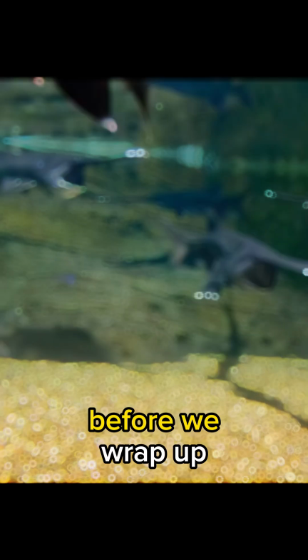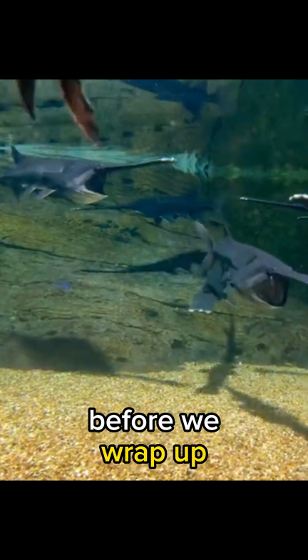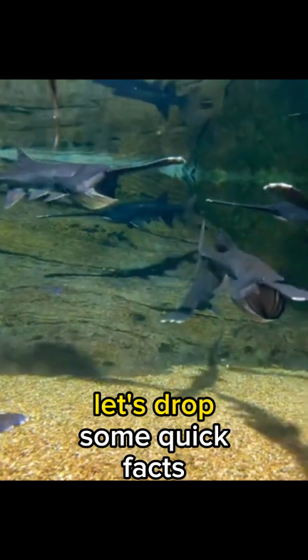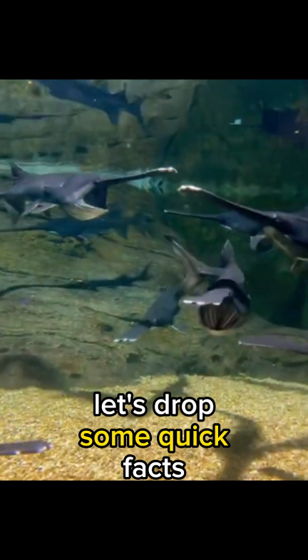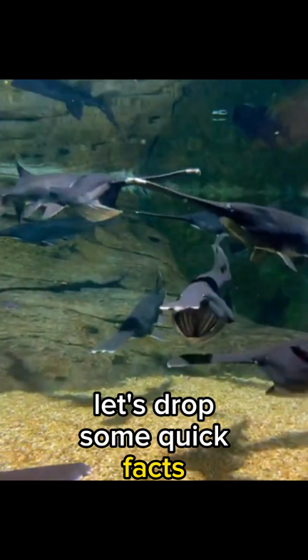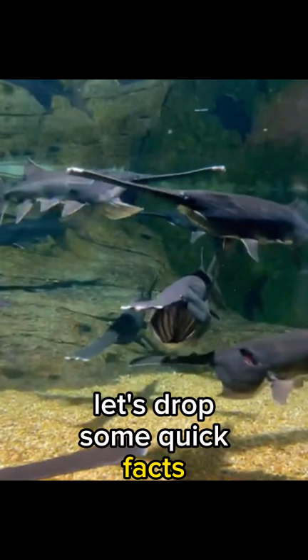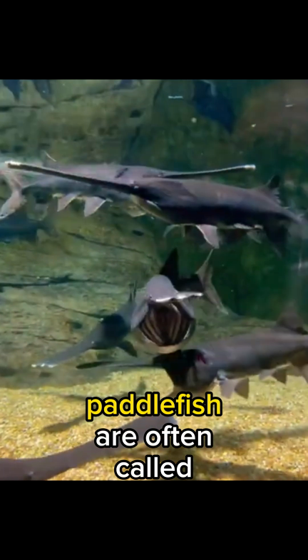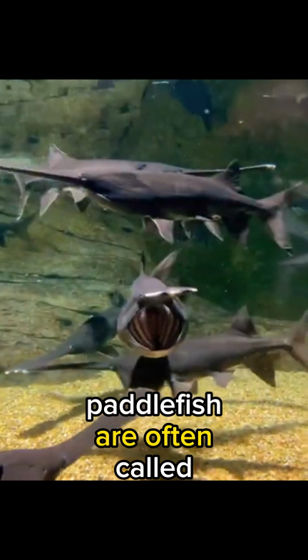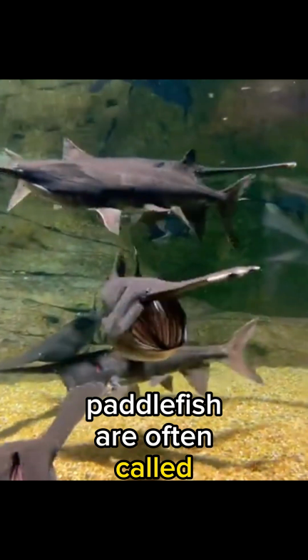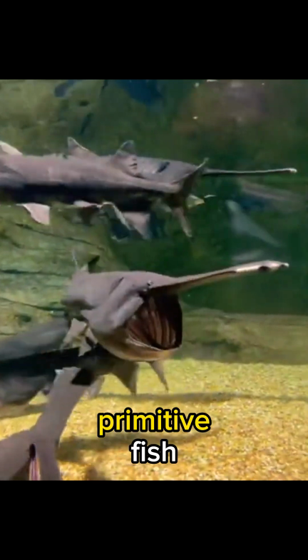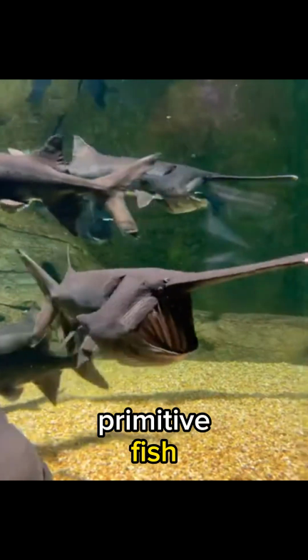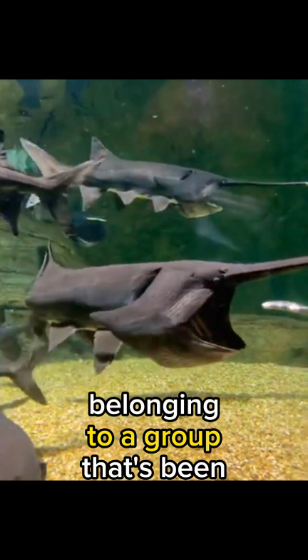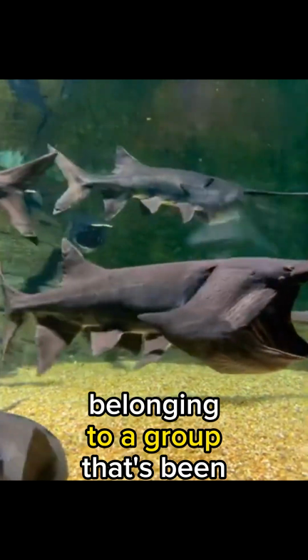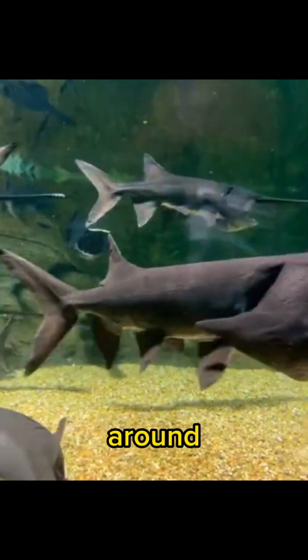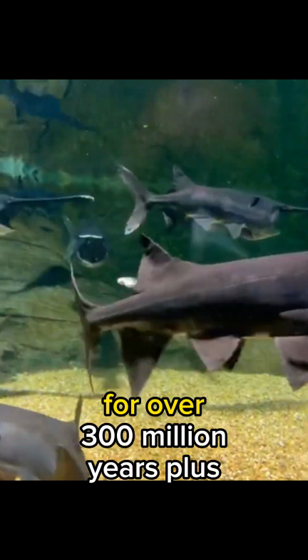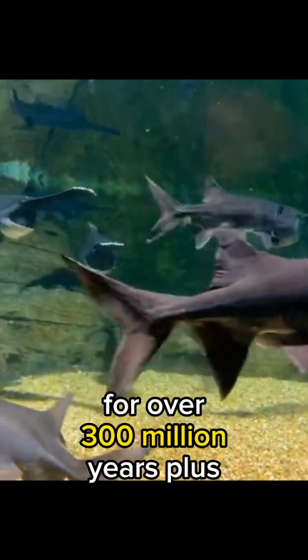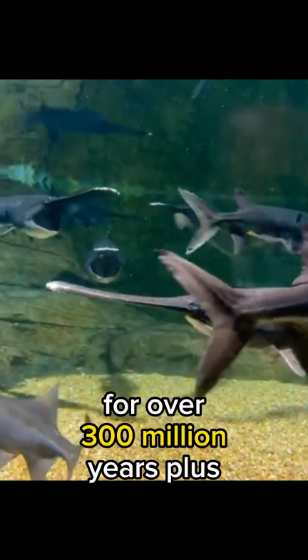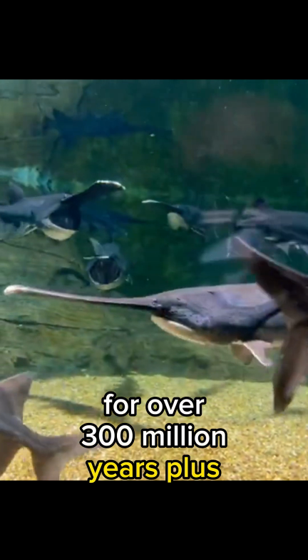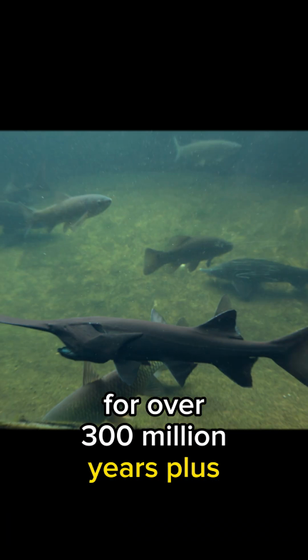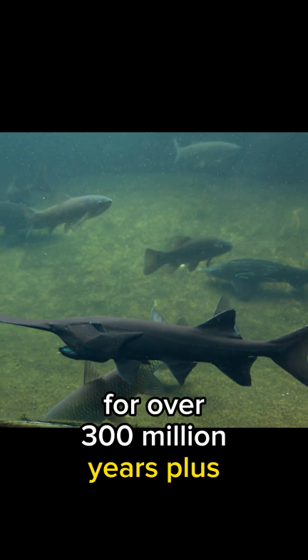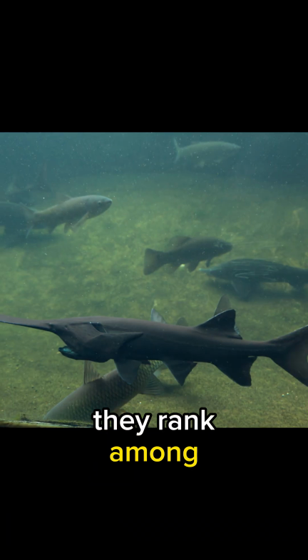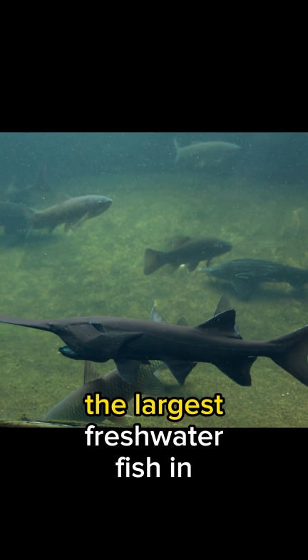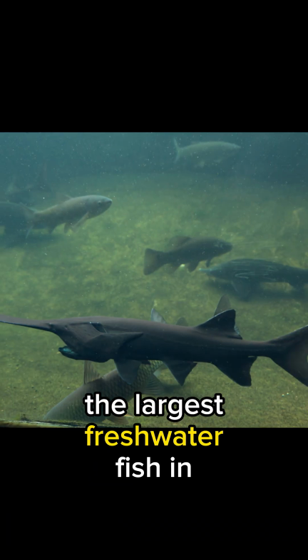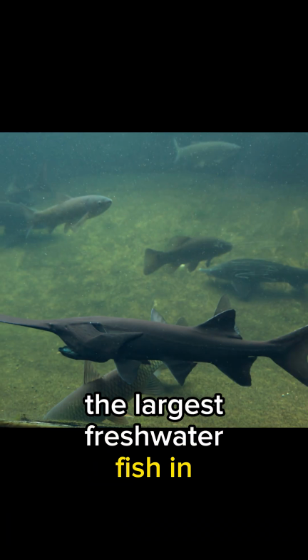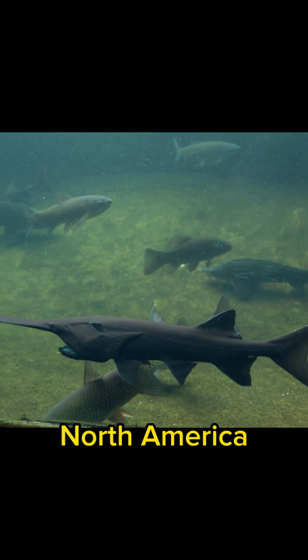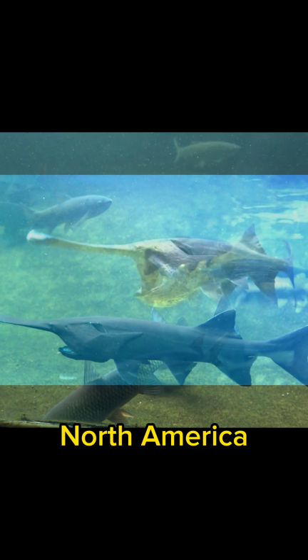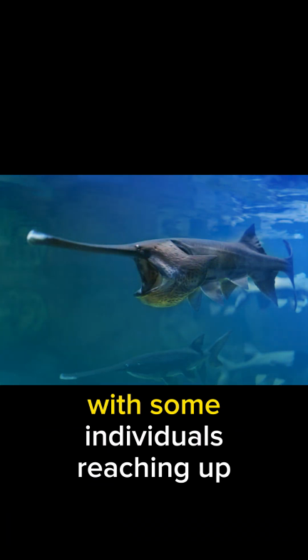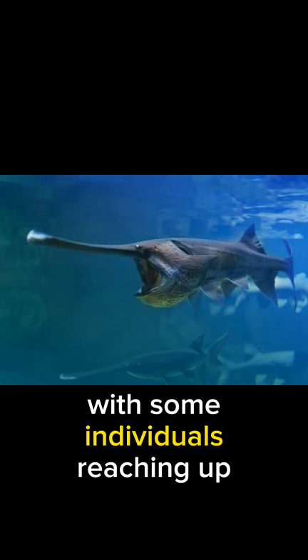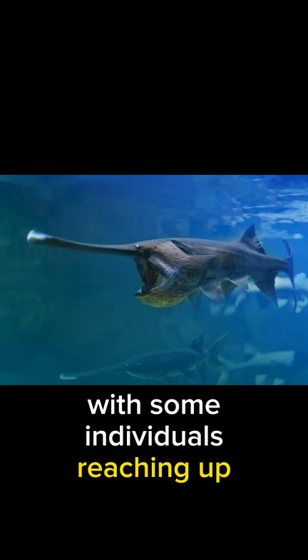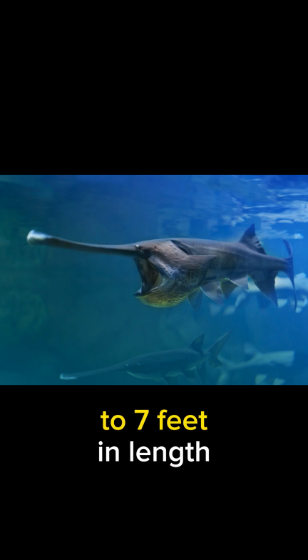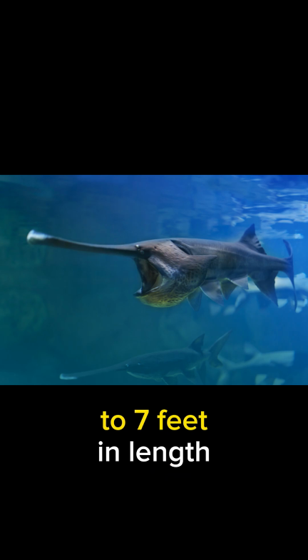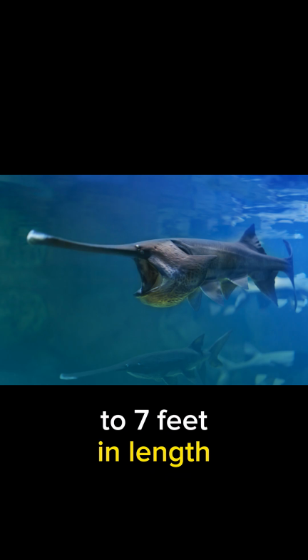Let's drop some quick facts. Paddlefish are often called primitive fish, belonging to a group that's been around for over 300 million years. Plus, they rank among the largest freshwater fish in North America, with some individuals reaching up to 7 feet in length.